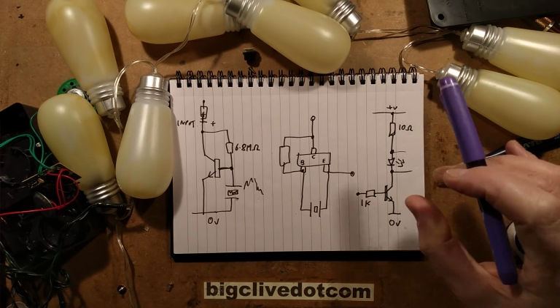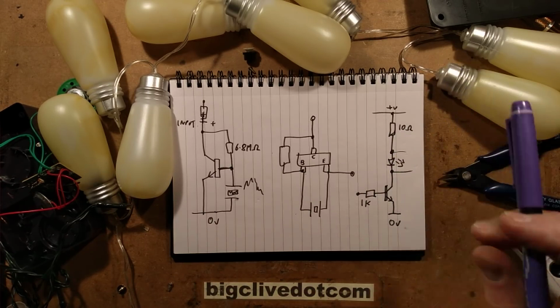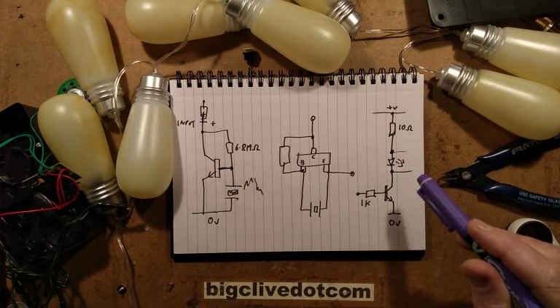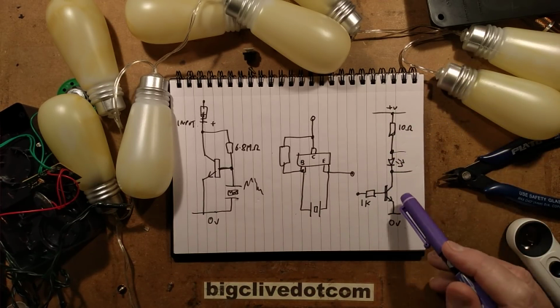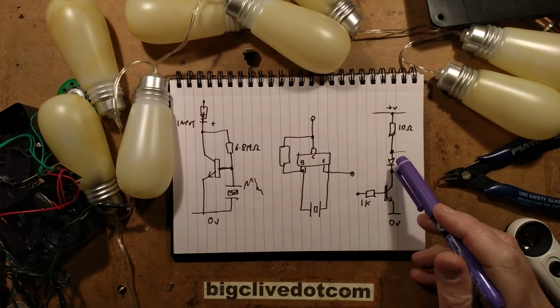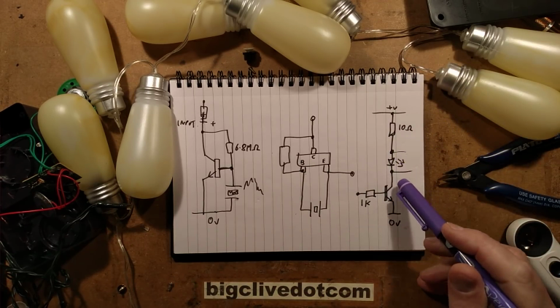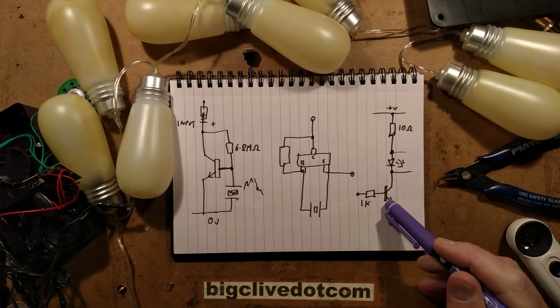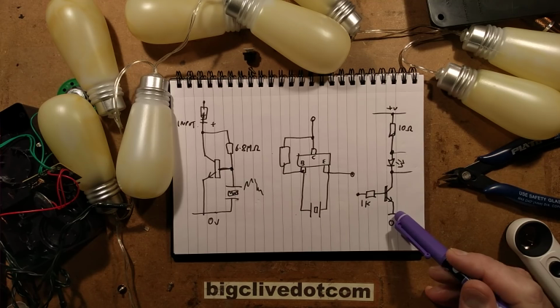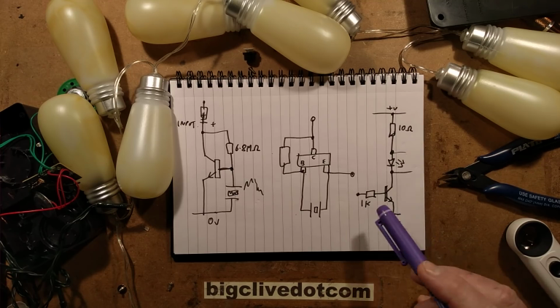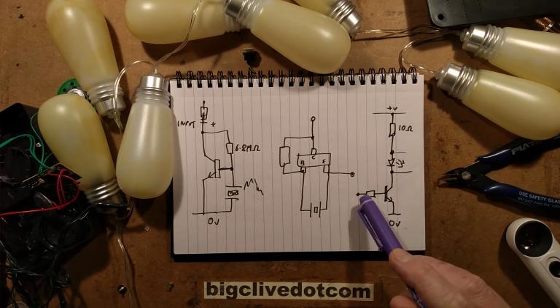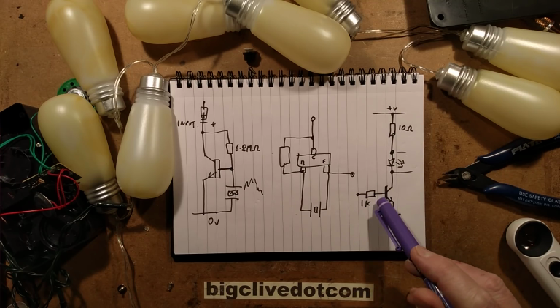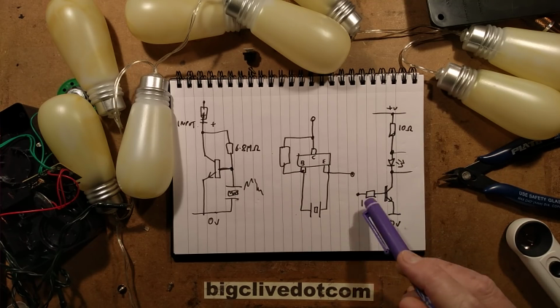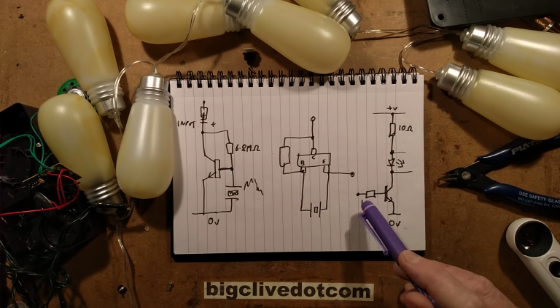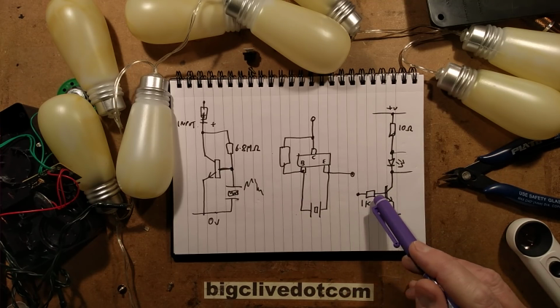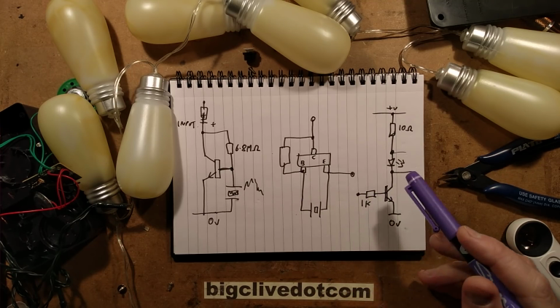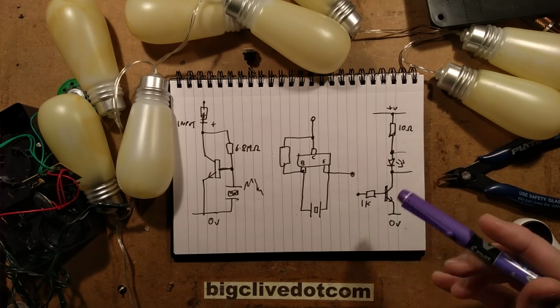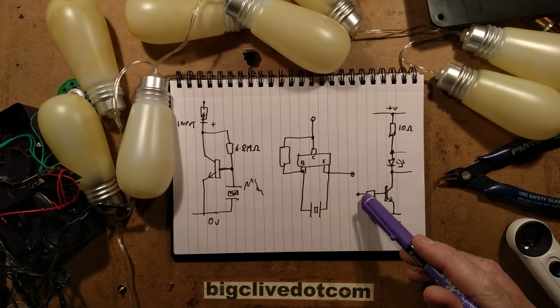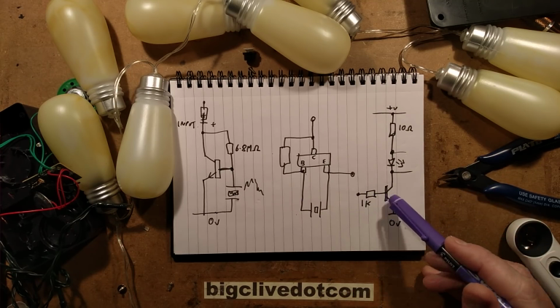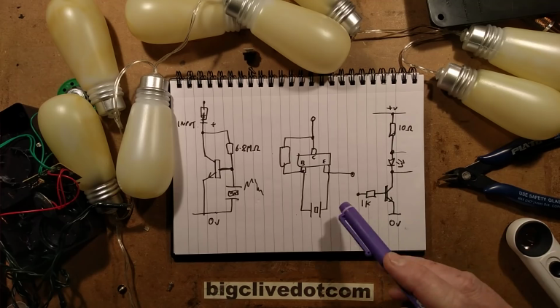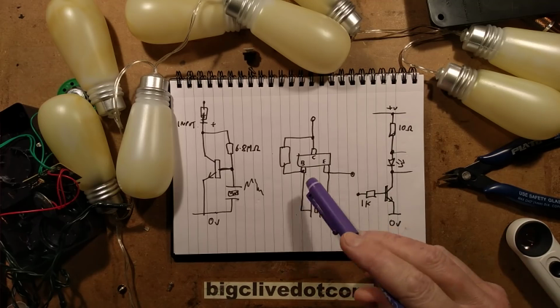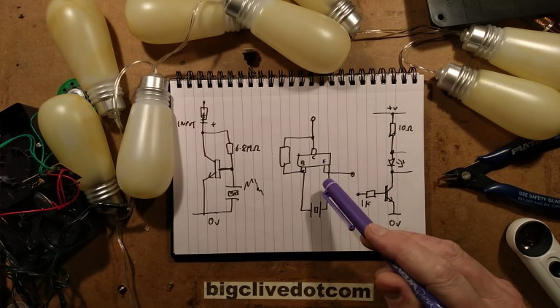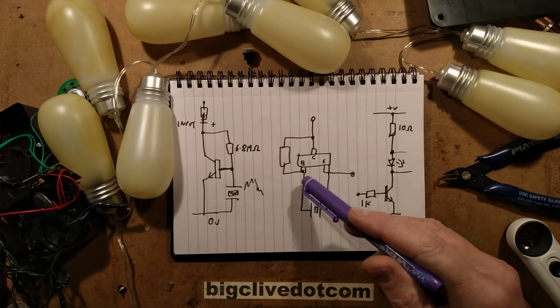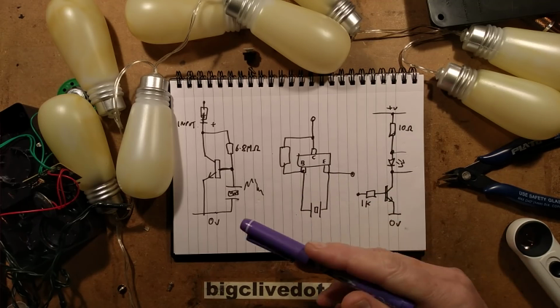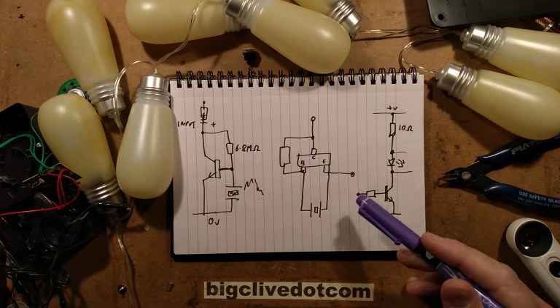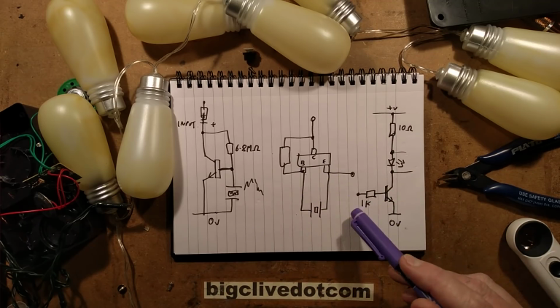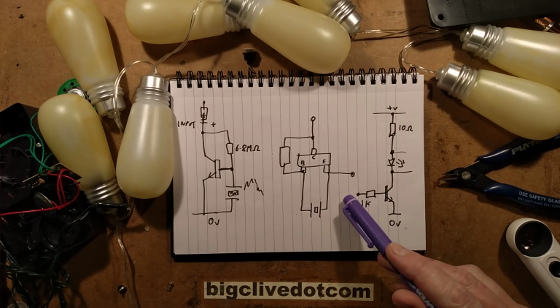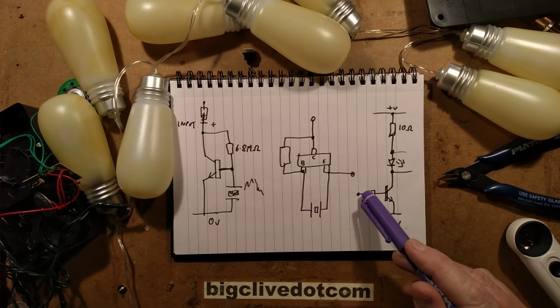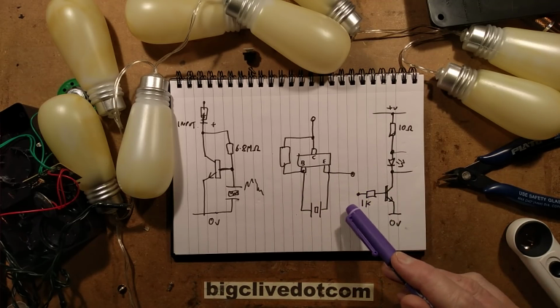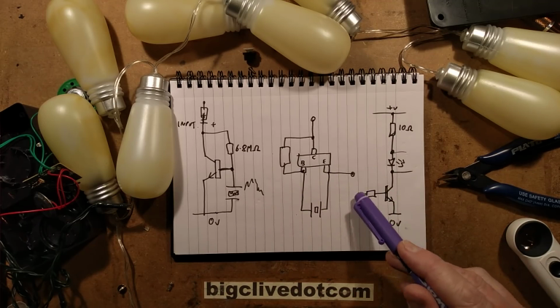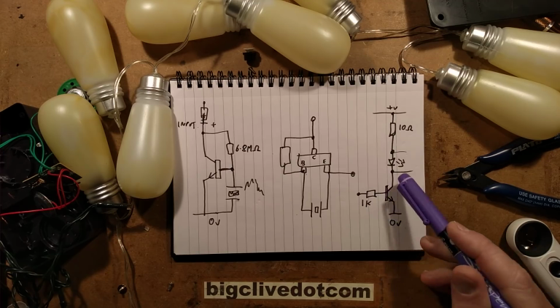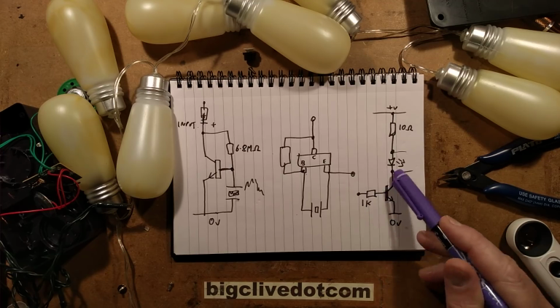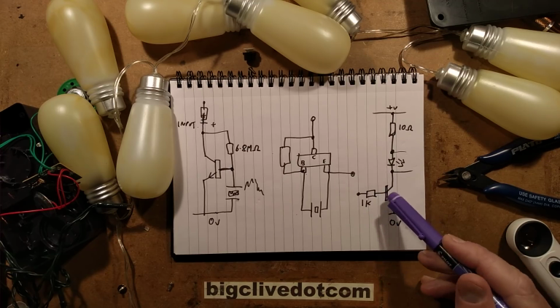The resistor is quite small, but I'm guessing the LEDs don't spend much time on because they are just strobing all the time. Then it's got the transistor down here that switches them, and its base is connected to the circuitry by a 1K resistor.